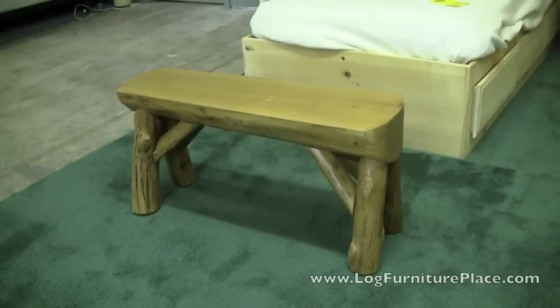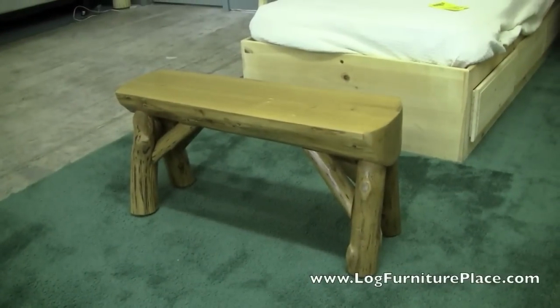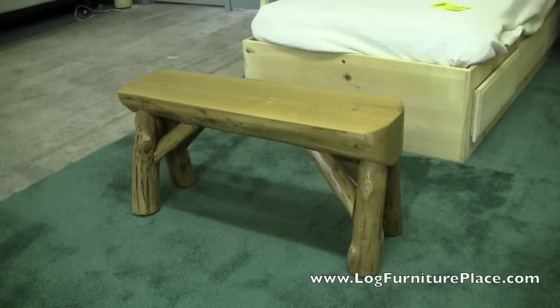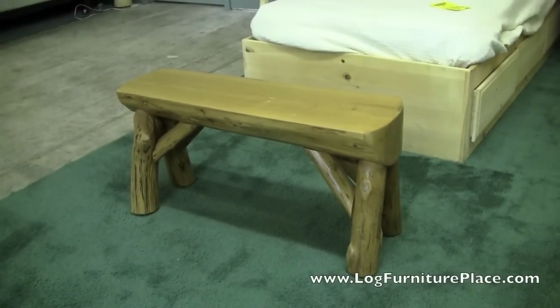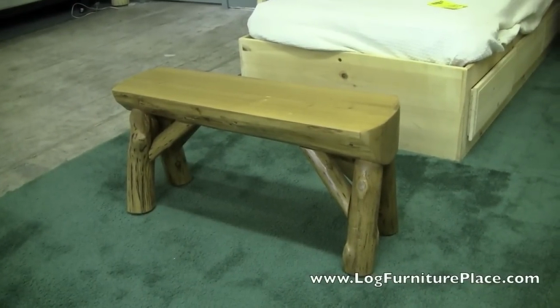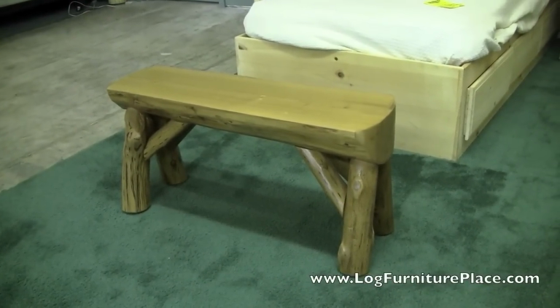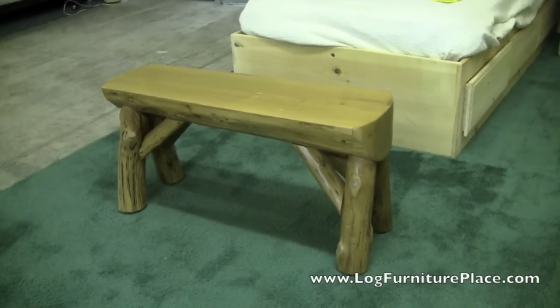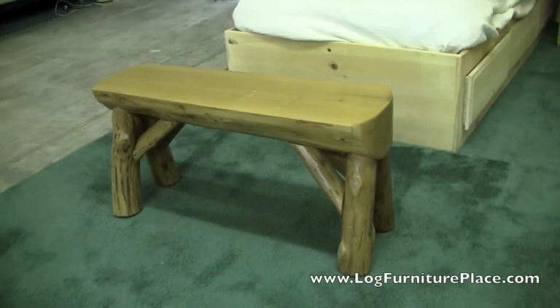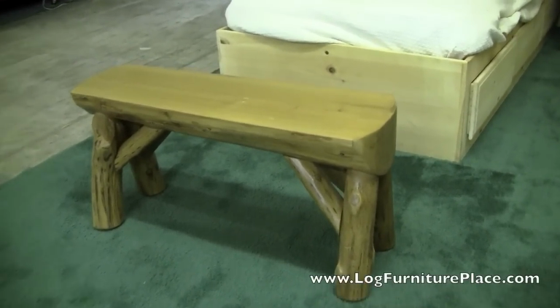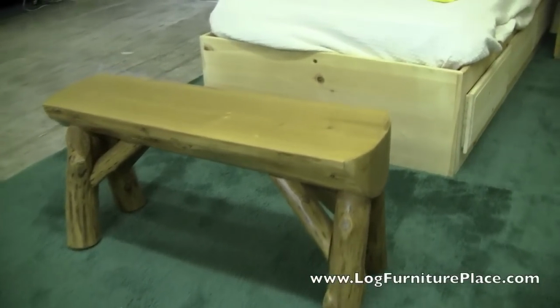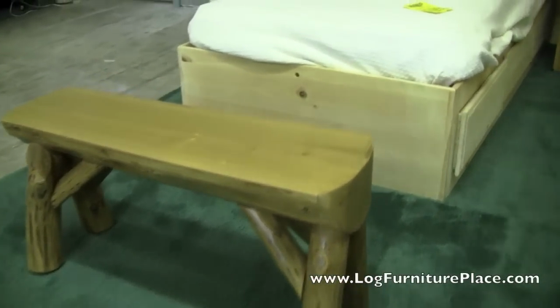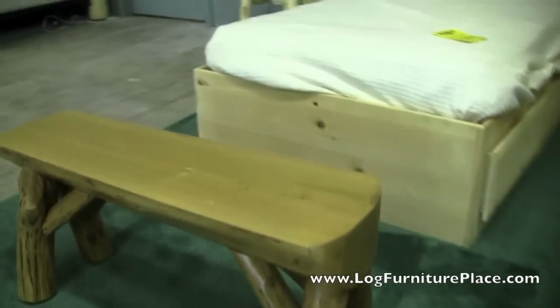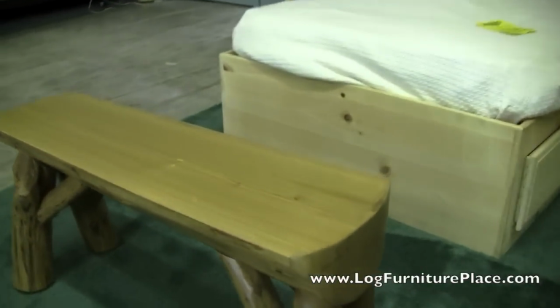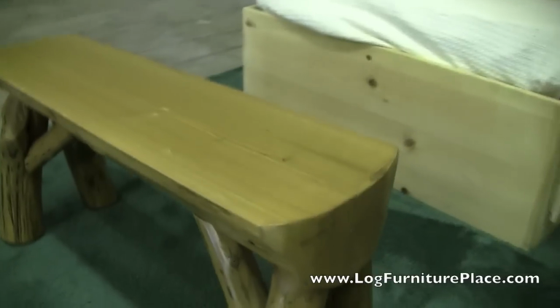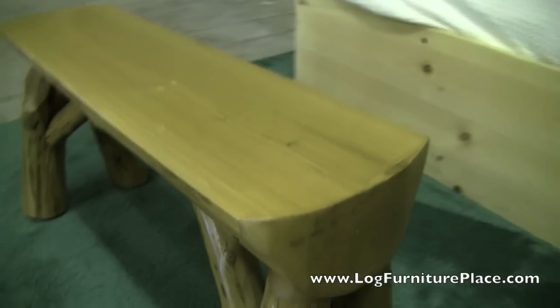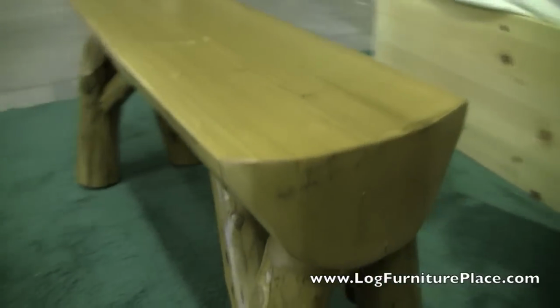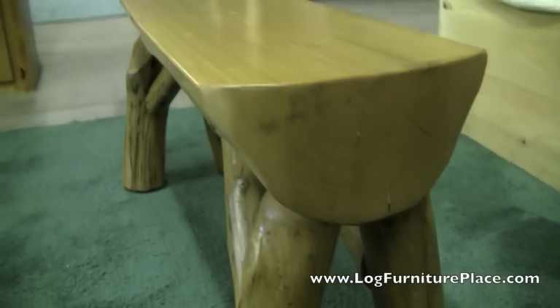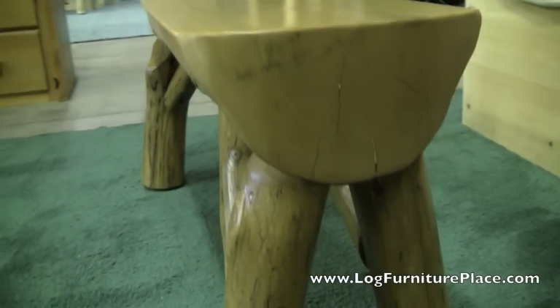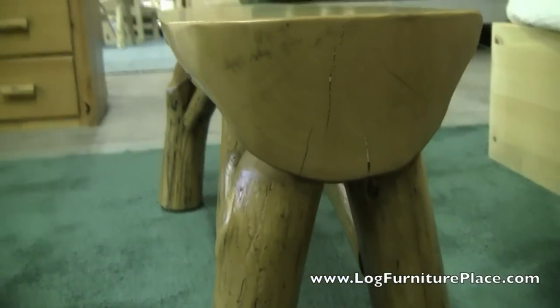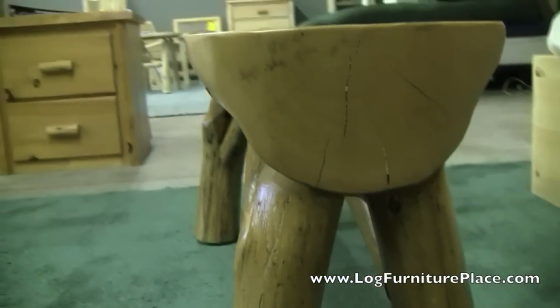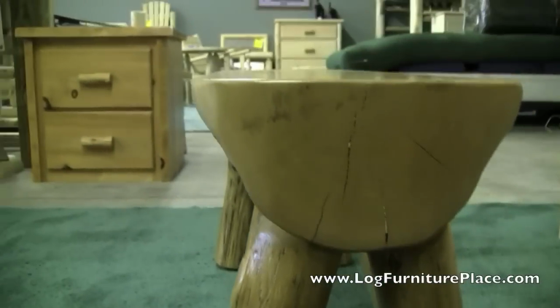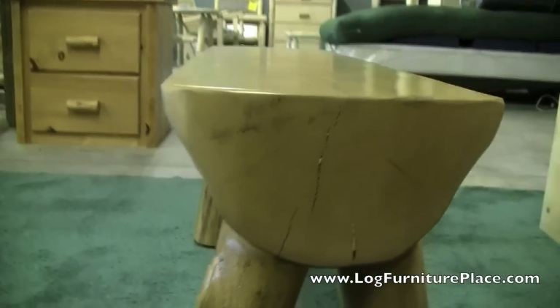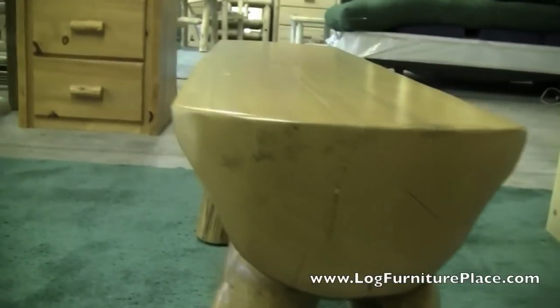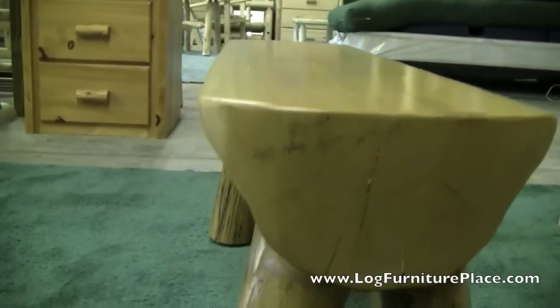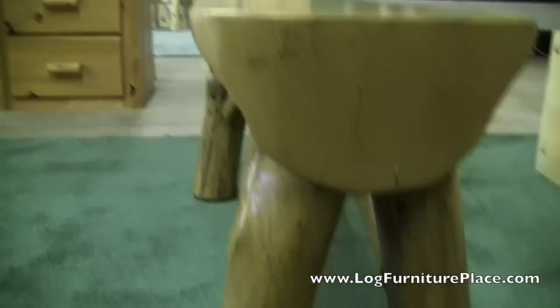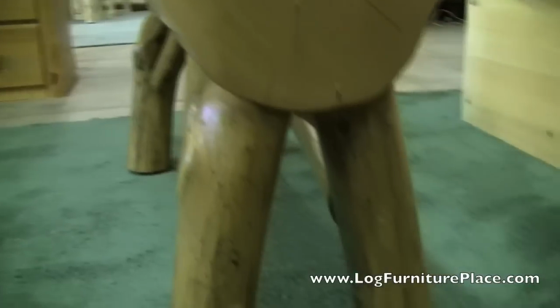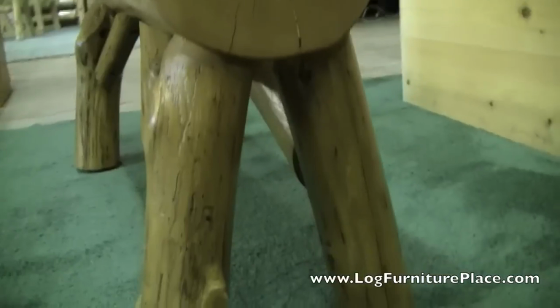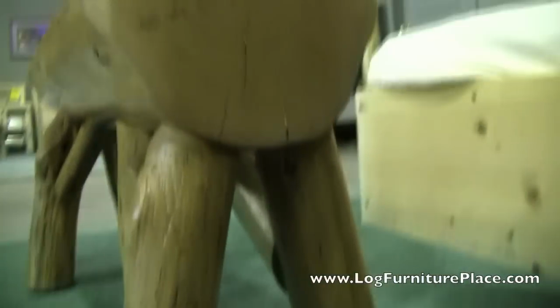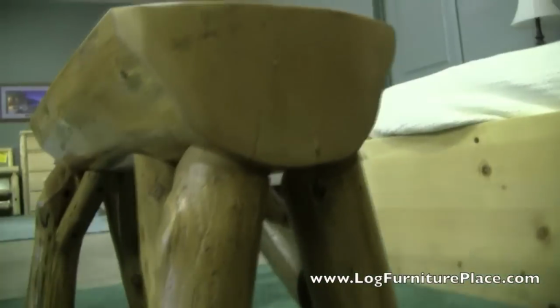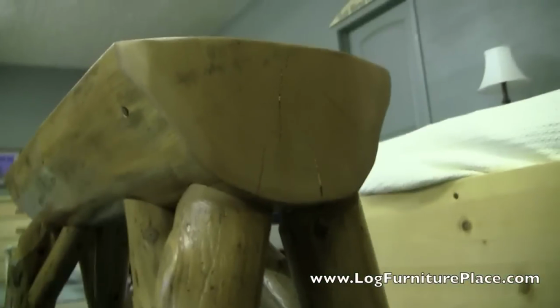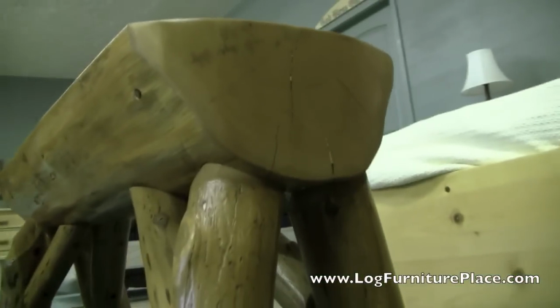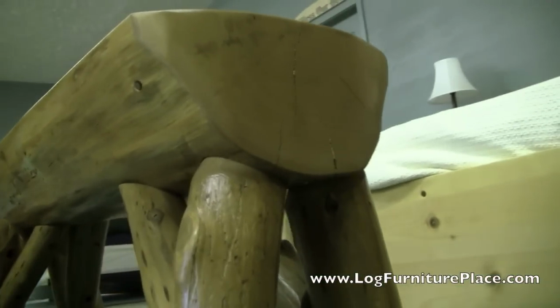Hi, it's Jason from JHE's Log Furniture Place. Come find us online at logfurnitureplace.com. Today we're going to be taking a closer look at the Cottage Half Log Bench.